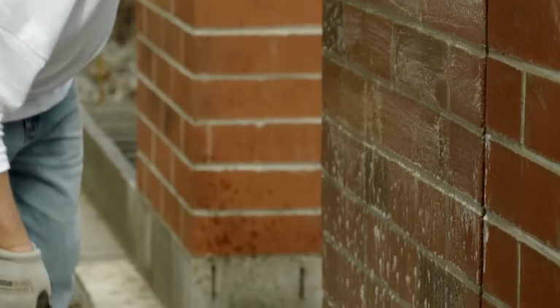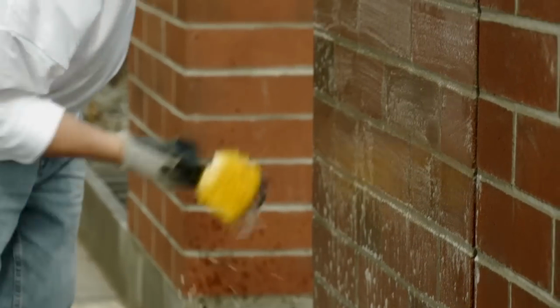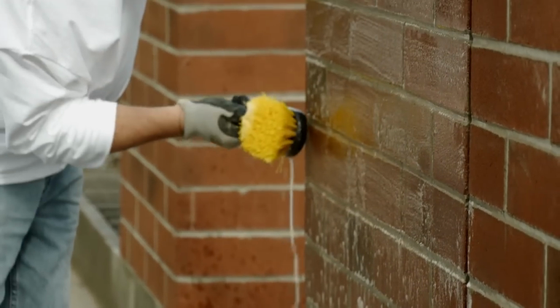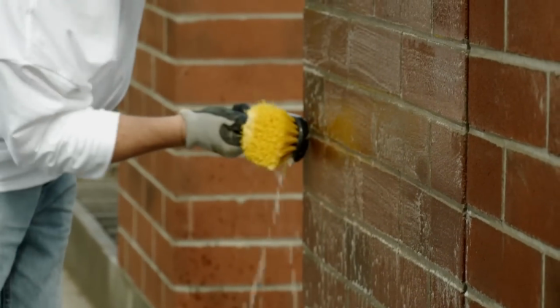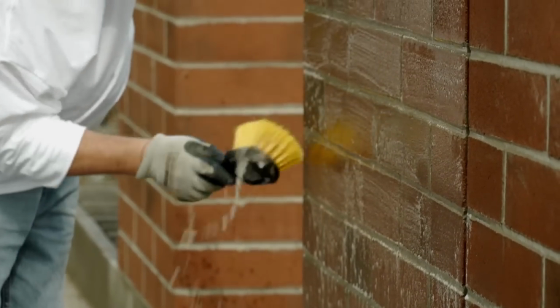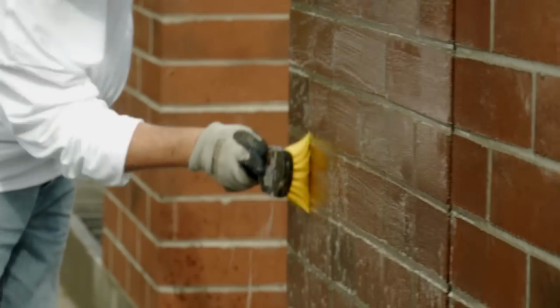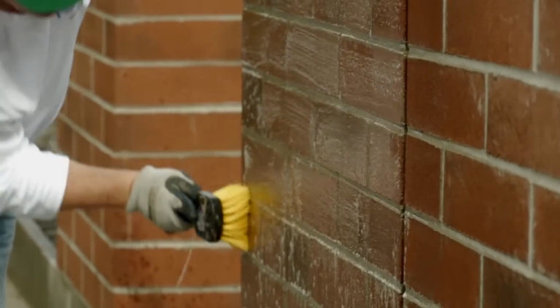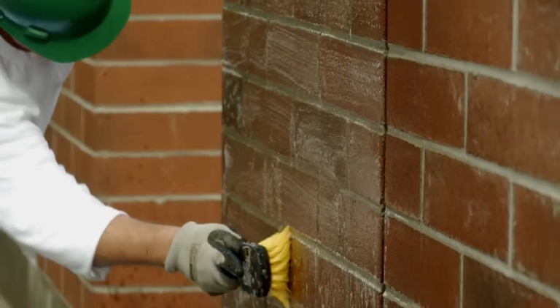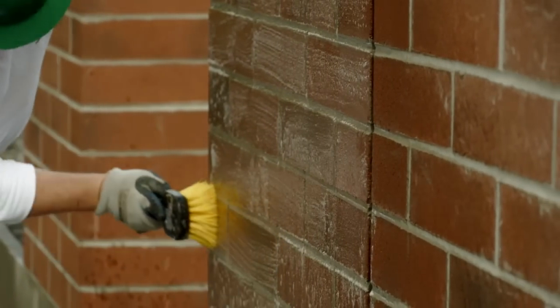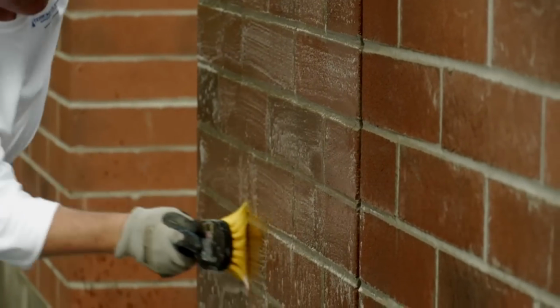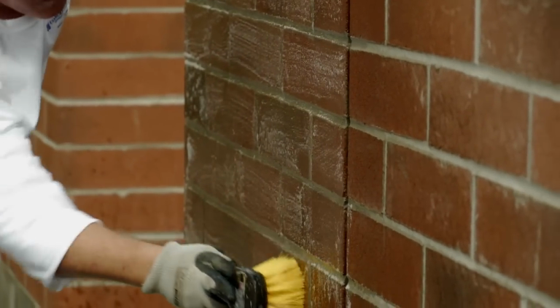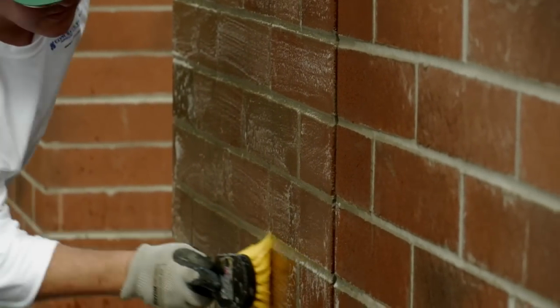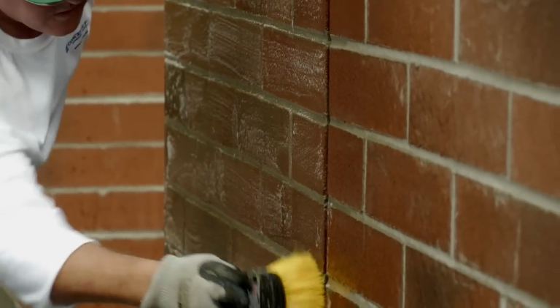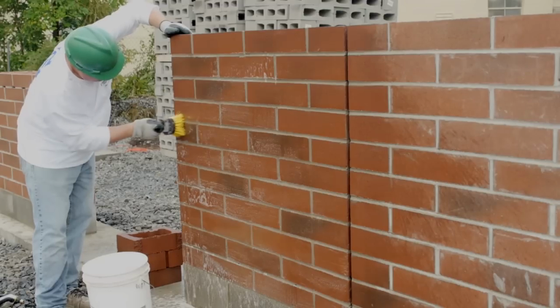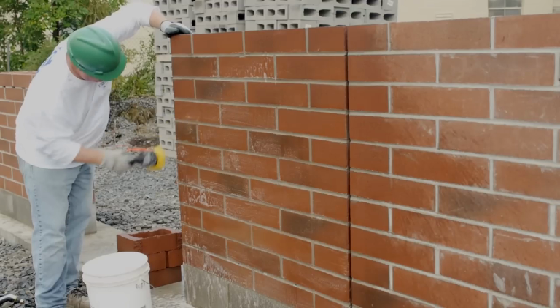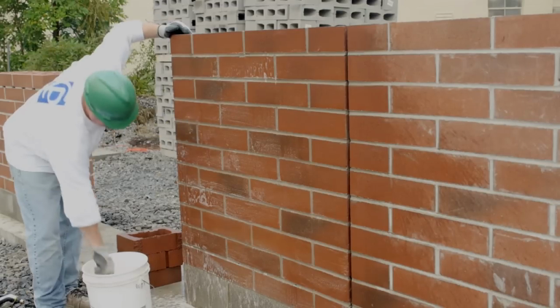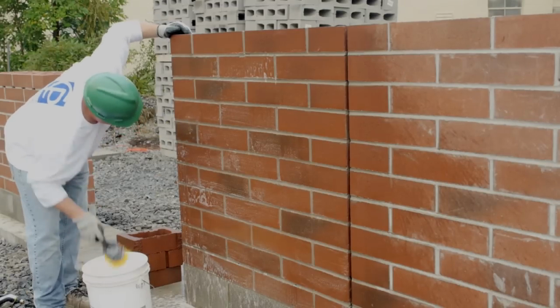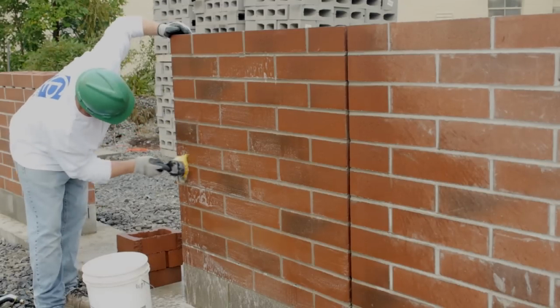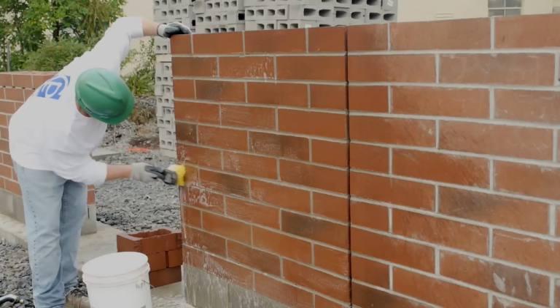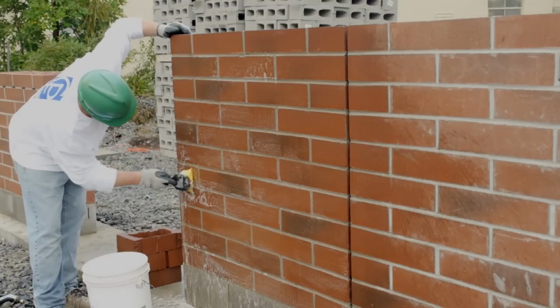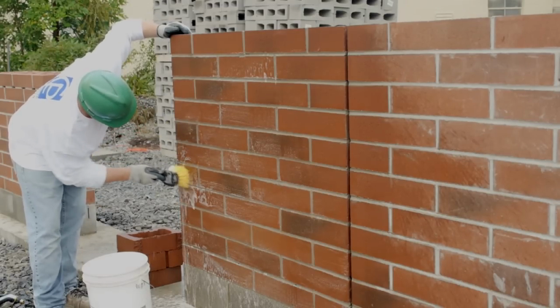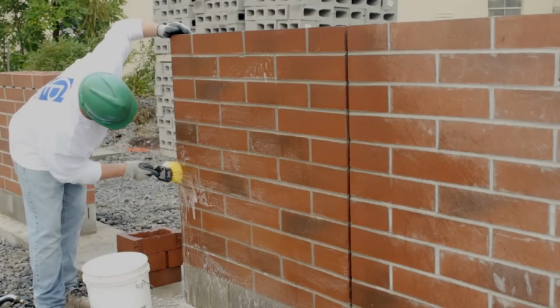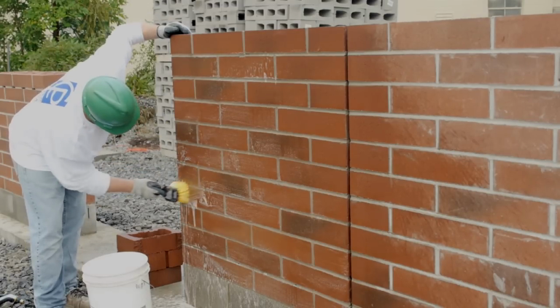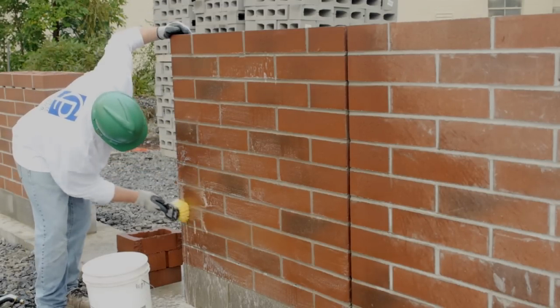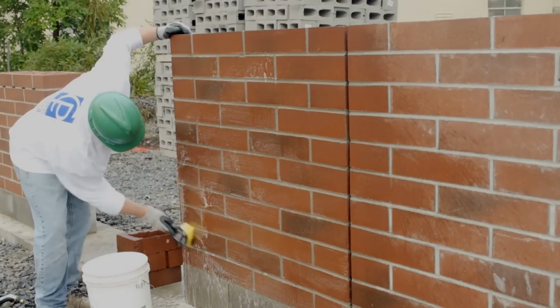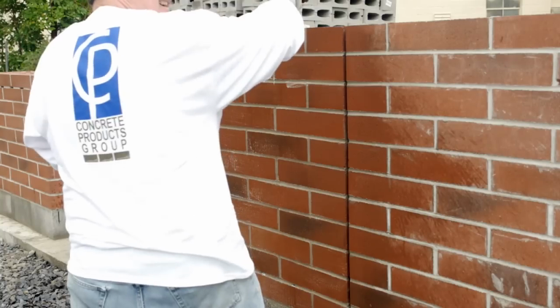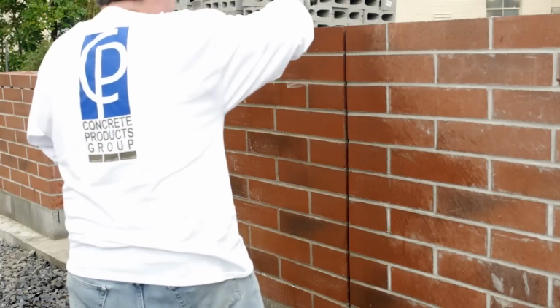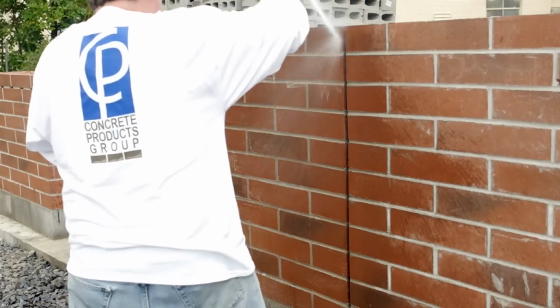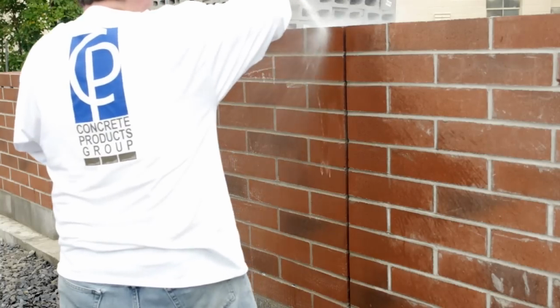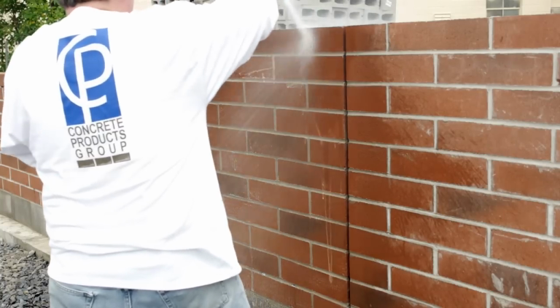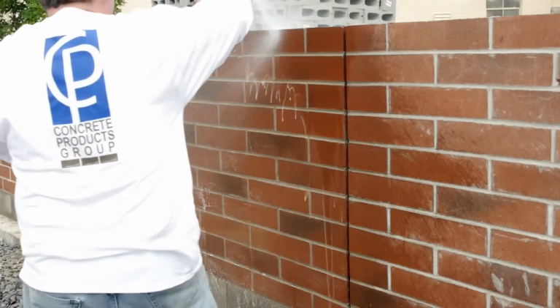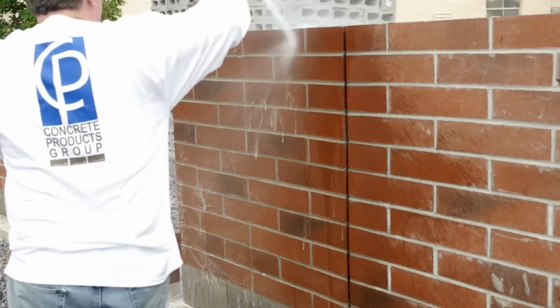Third, clean architectural masonry walls before mortar and grout stains have had a chance to harden. Typically, best results will be obtained by cleaning the walls after the mortar has had a chance to set up, but within four to seven days of laying the masonry units.